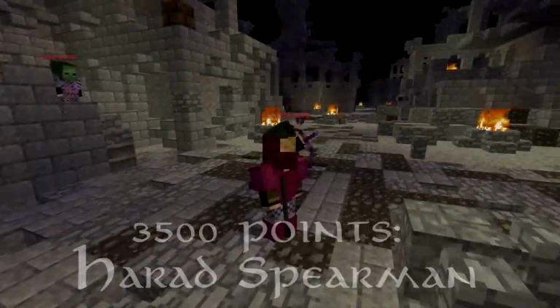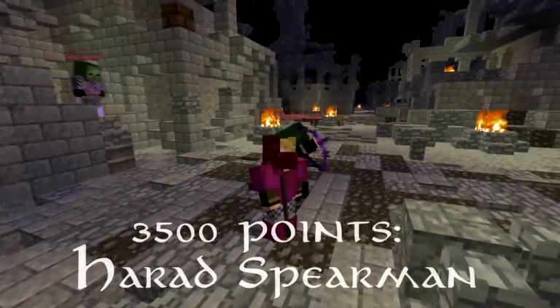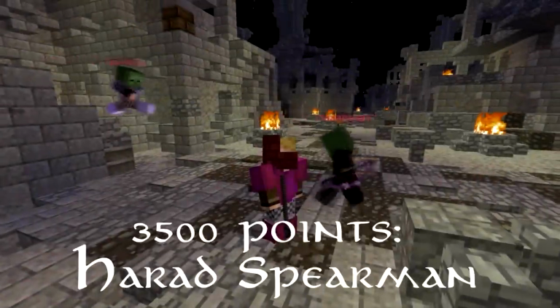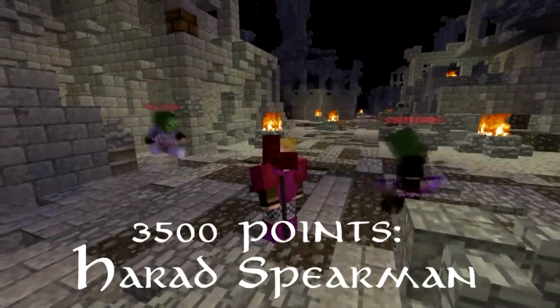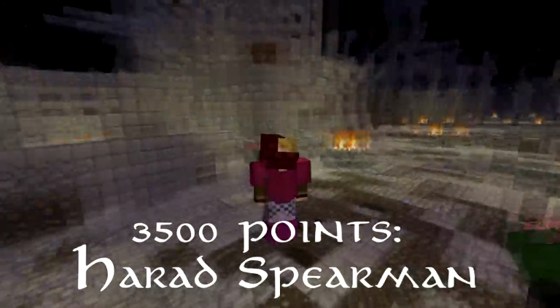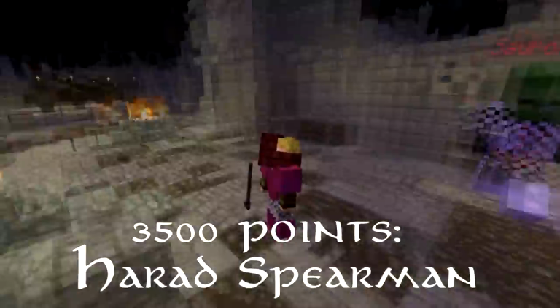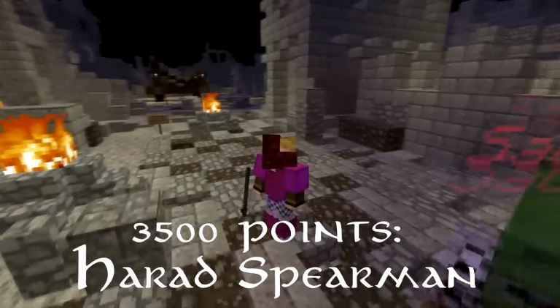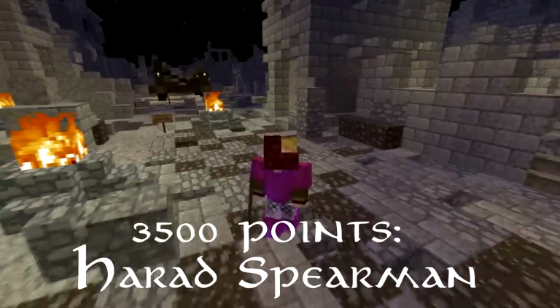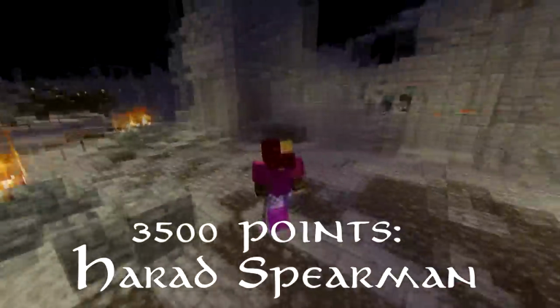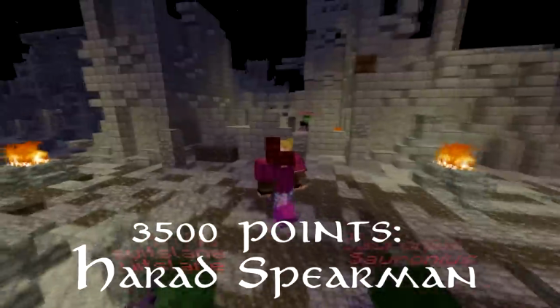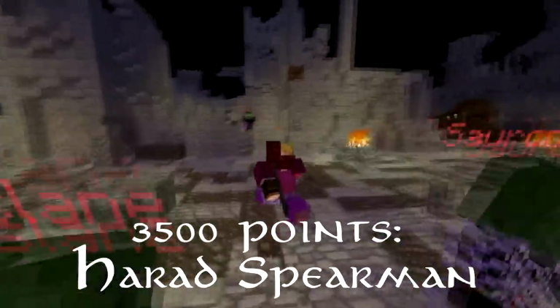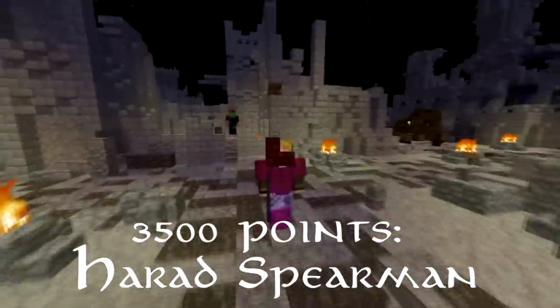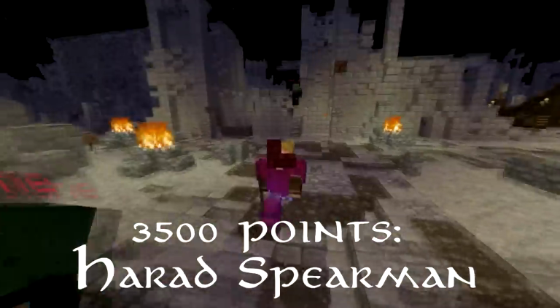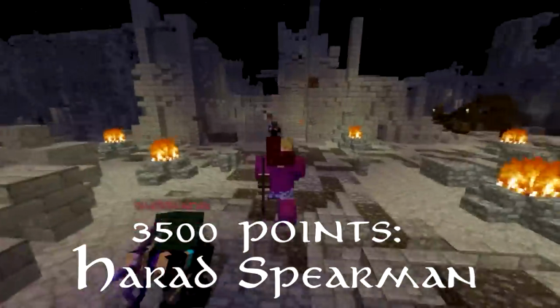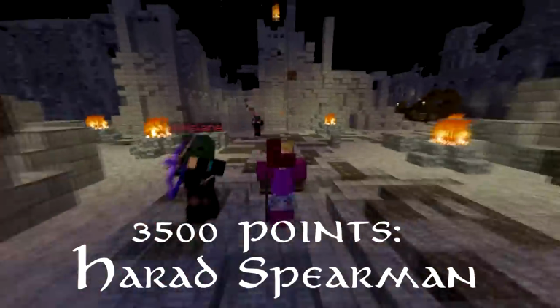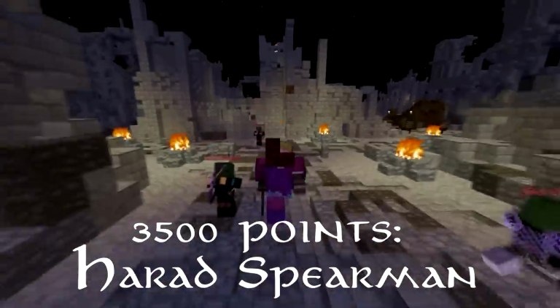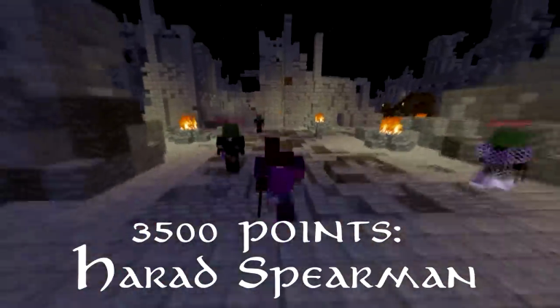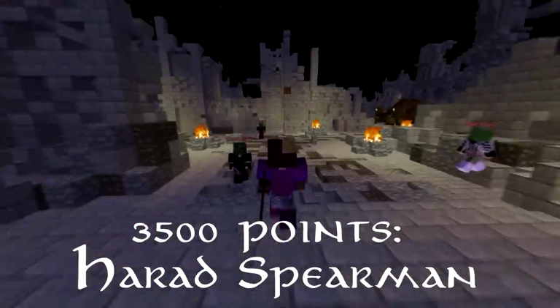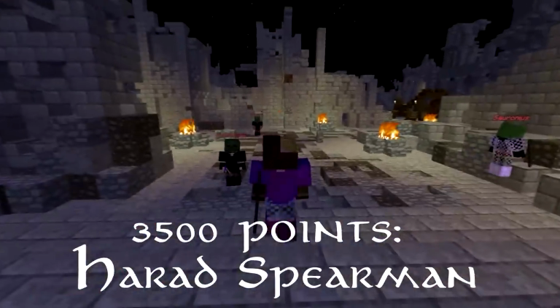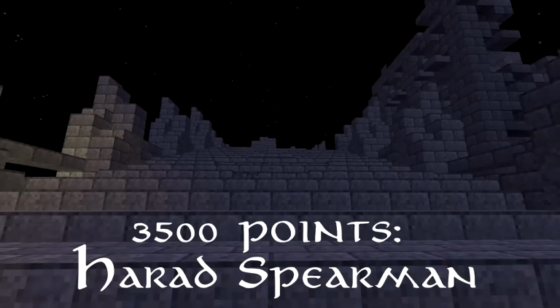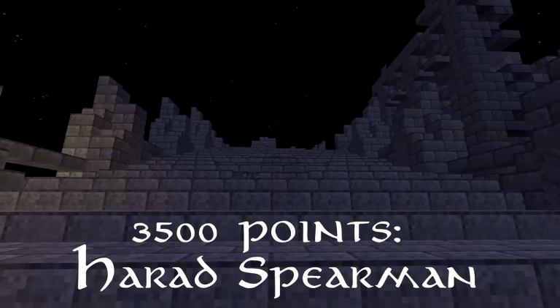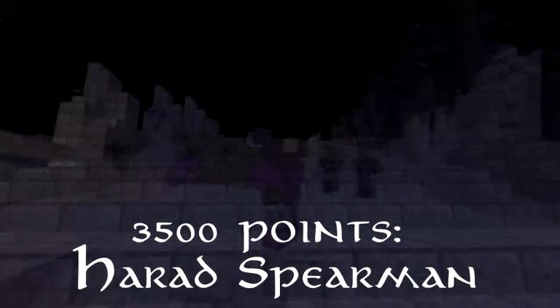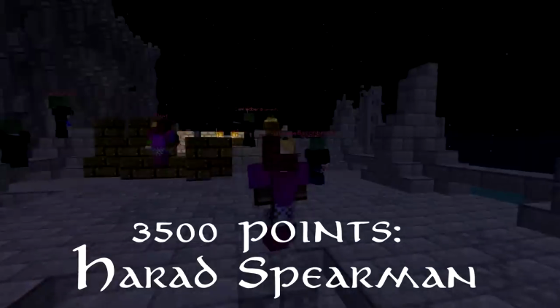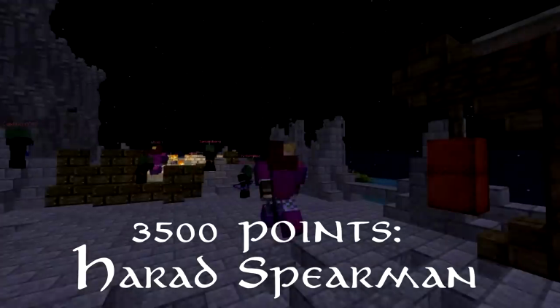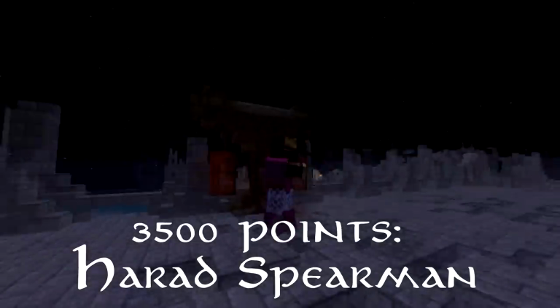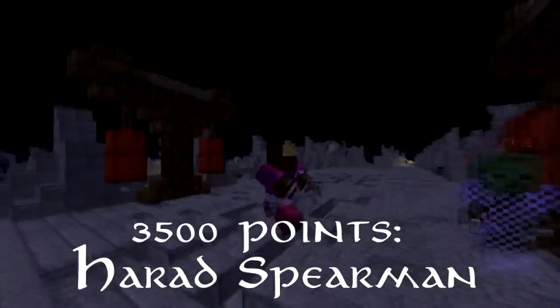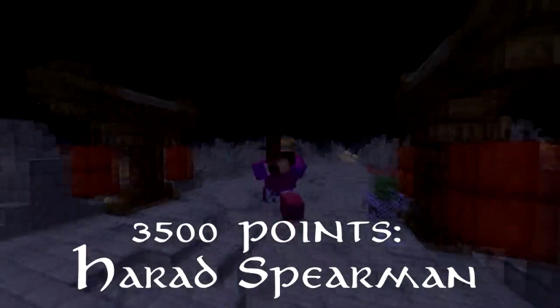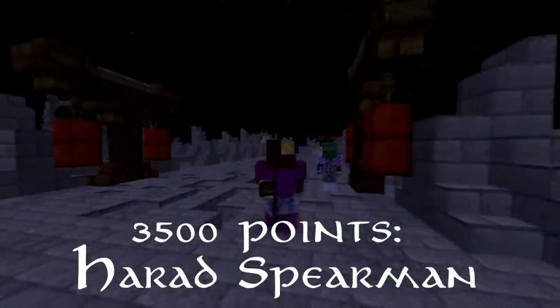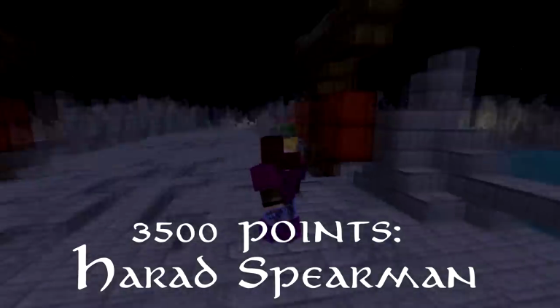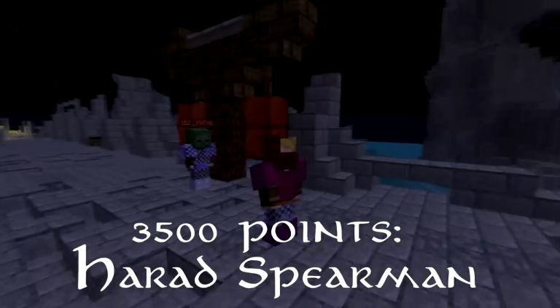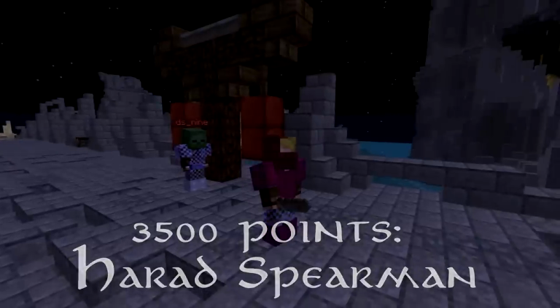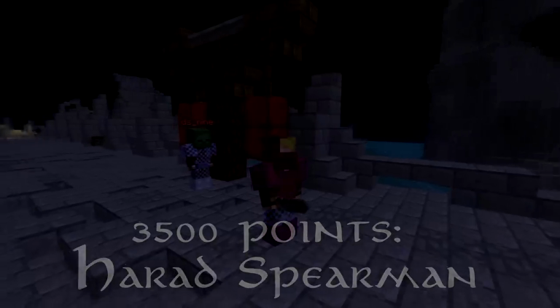Helping out team Mordor, the Askineth Harrod Spearman carries a stone sword with 3 spears, as well as leather armour with Protection 2, making this class the right choice.